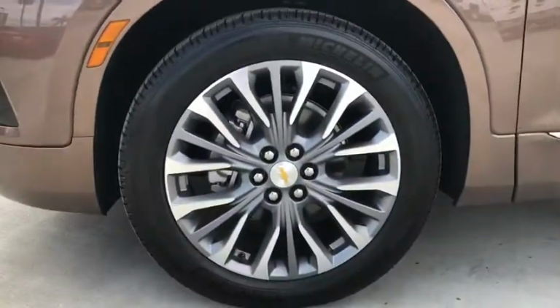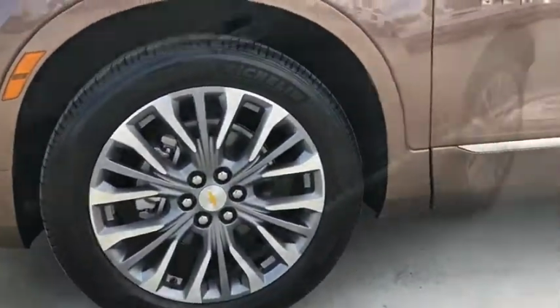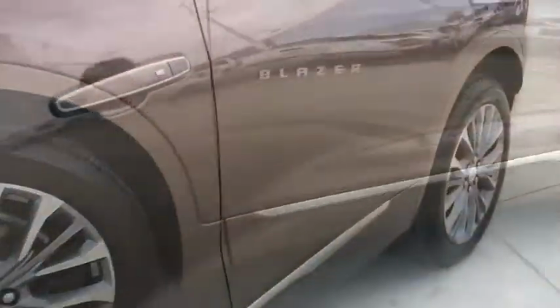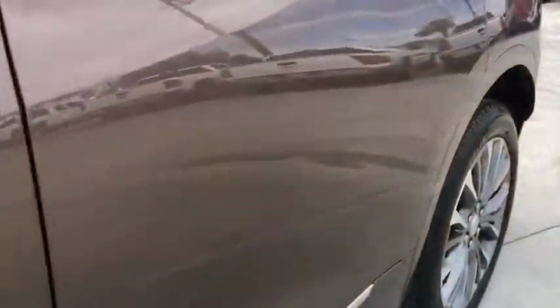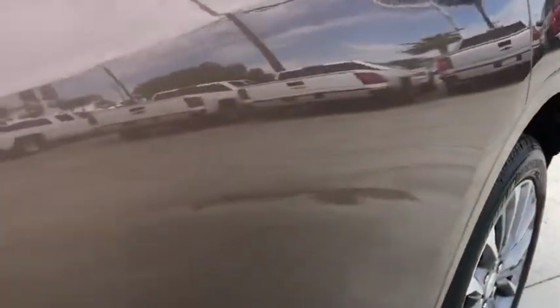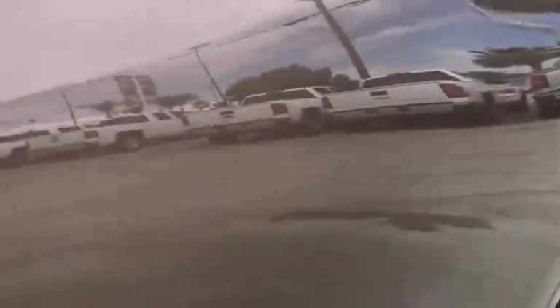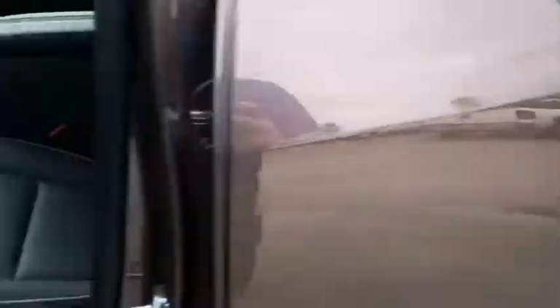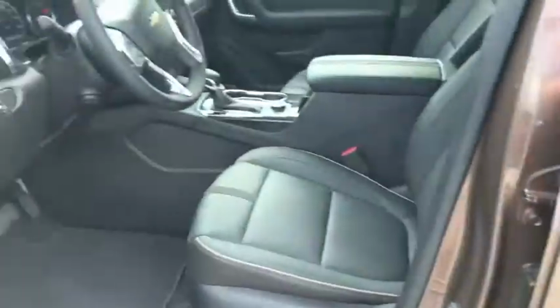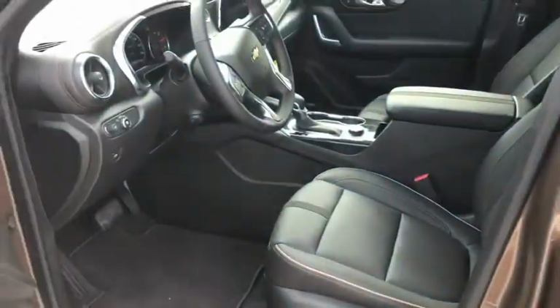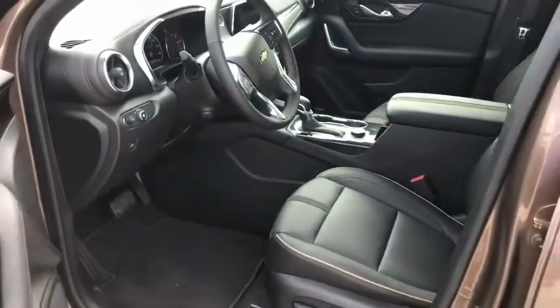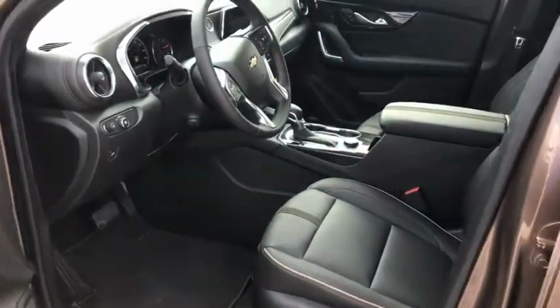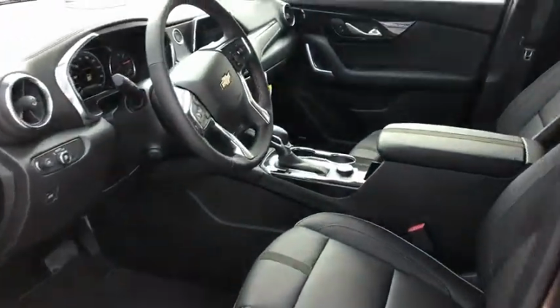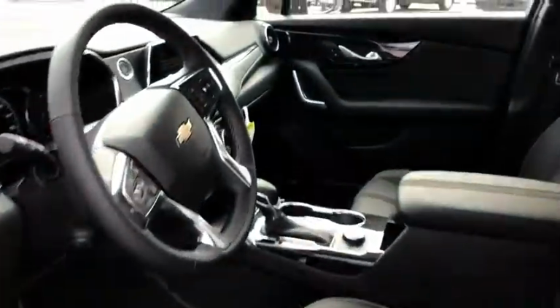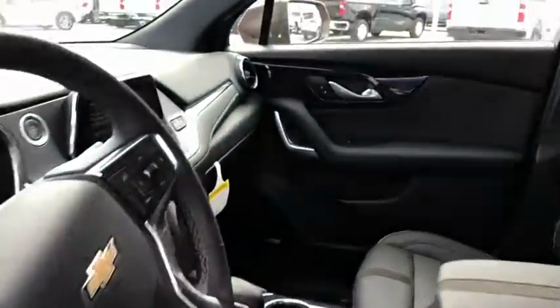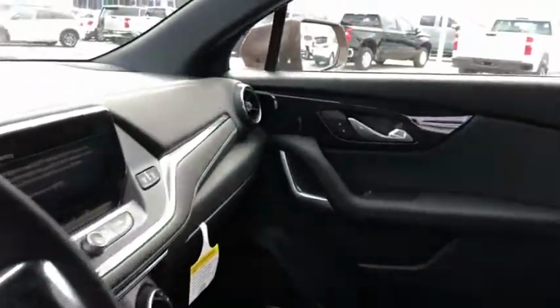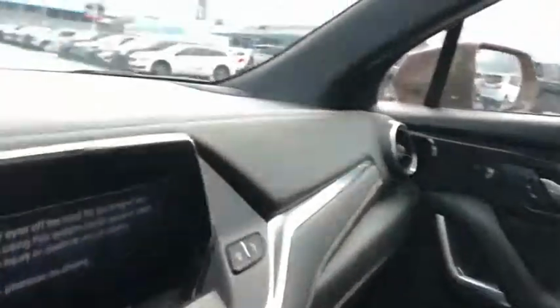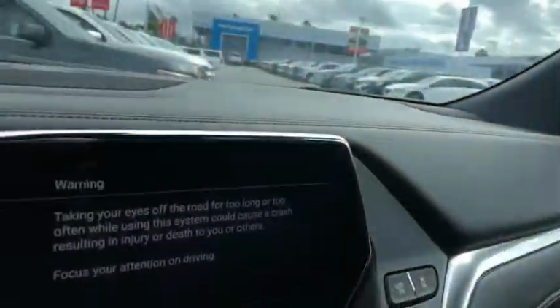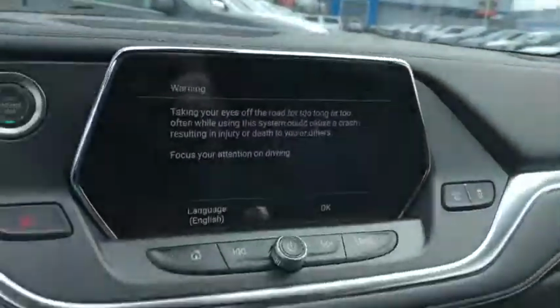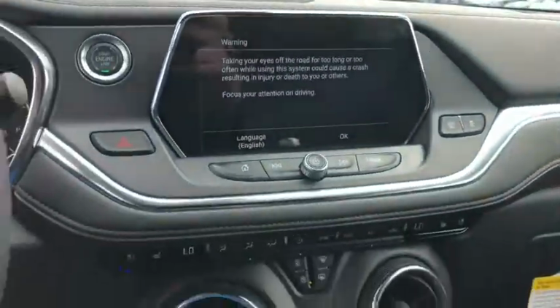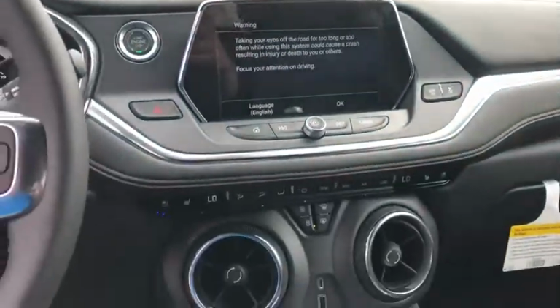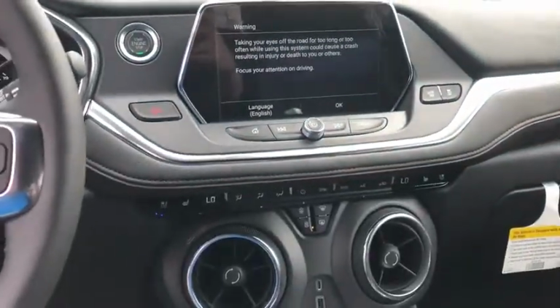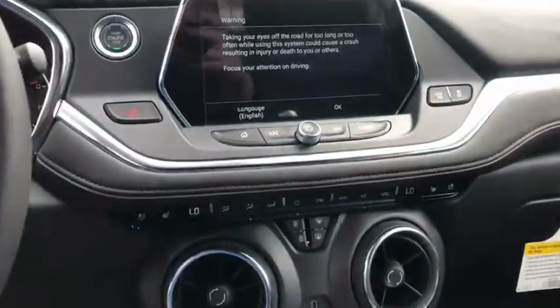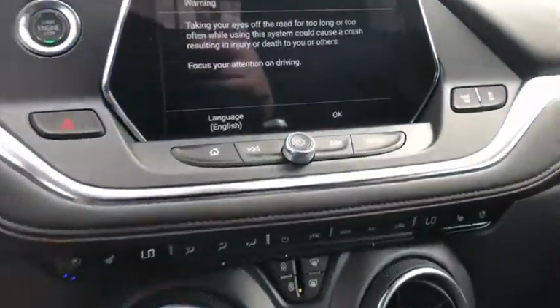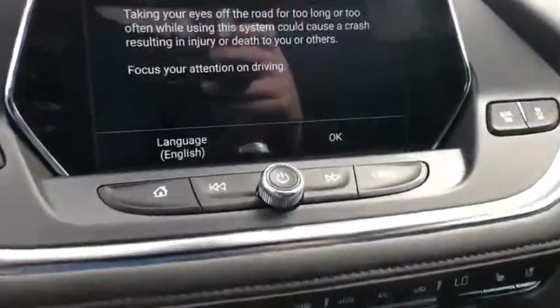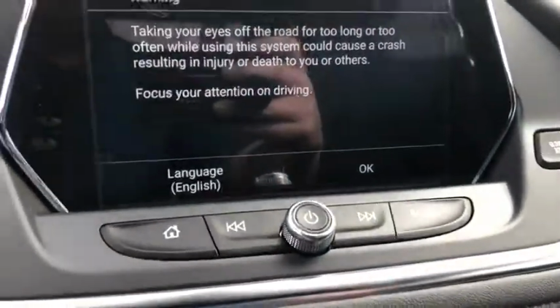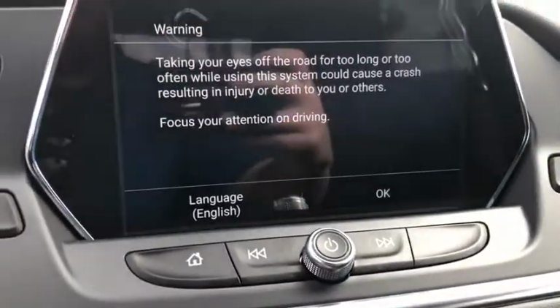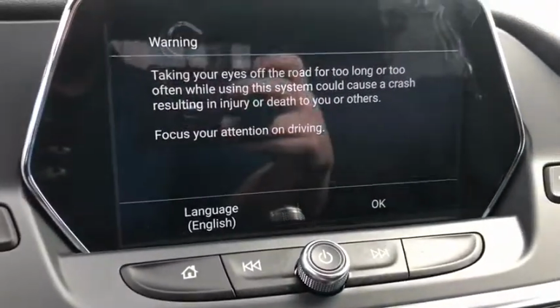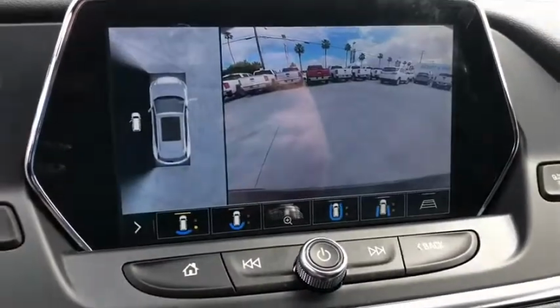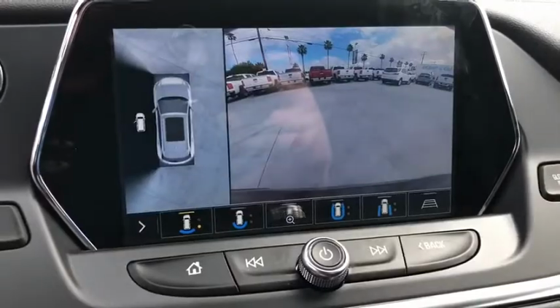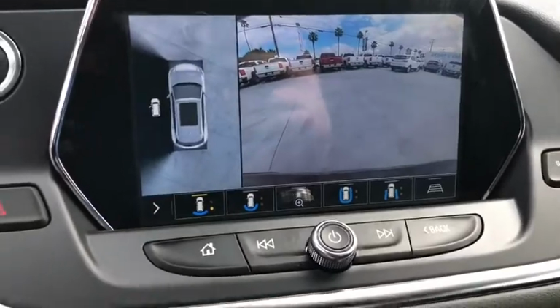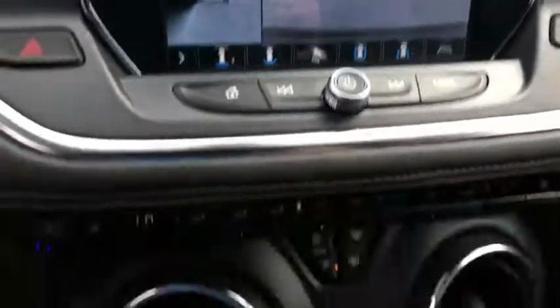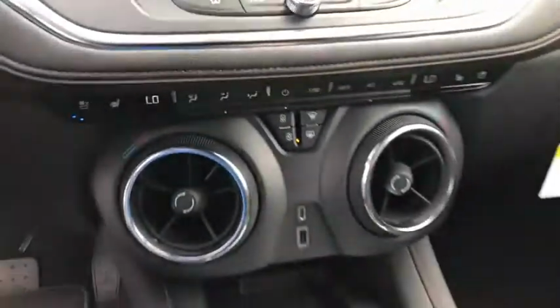Electronic stability control, heated front seat, heated steering wheel, compass, security system, power windows, heated front driver and passenger seats, trip computer, rear window defroster, tachometer.